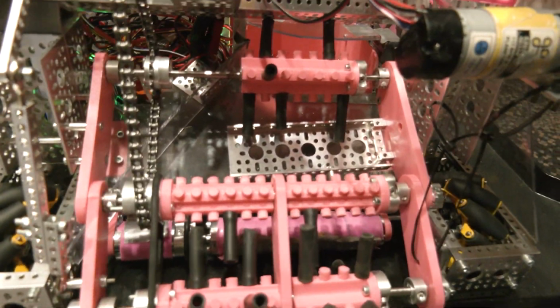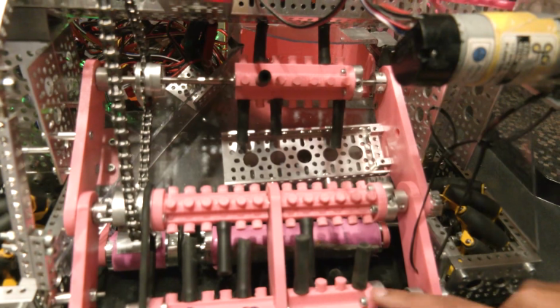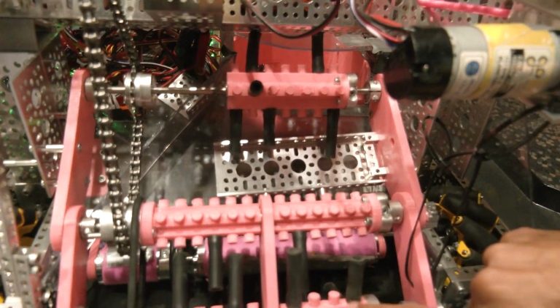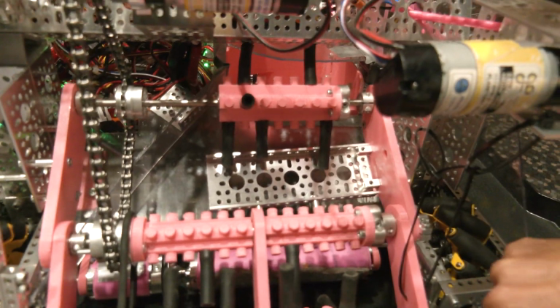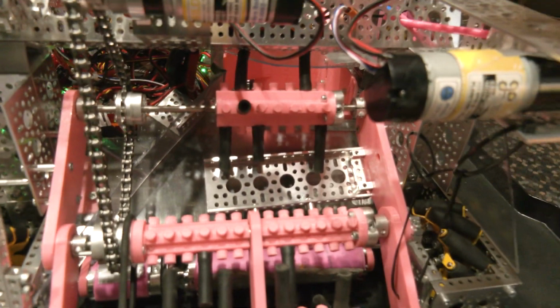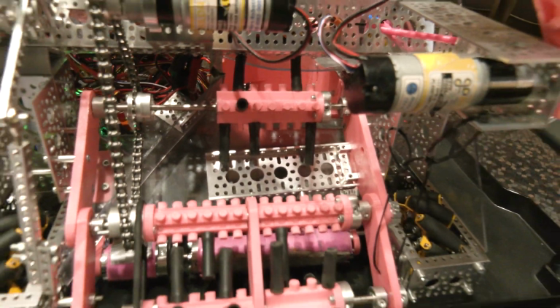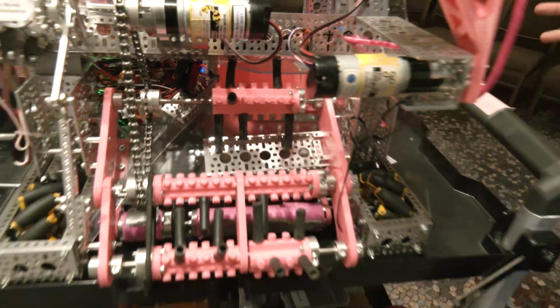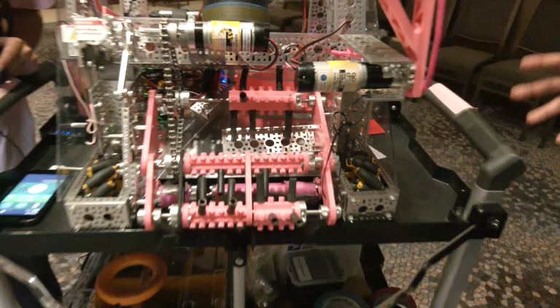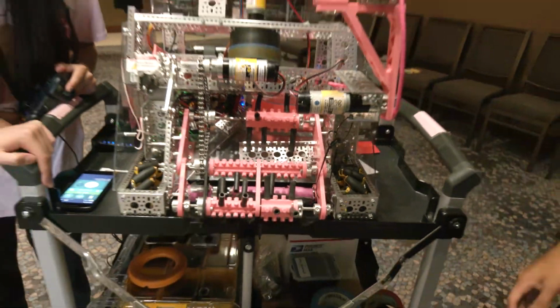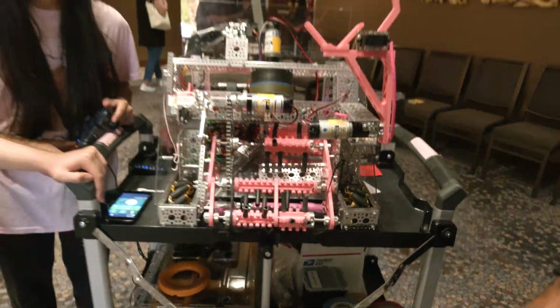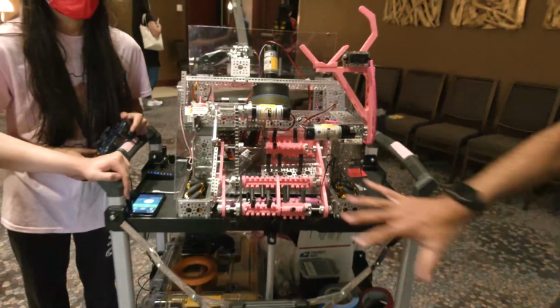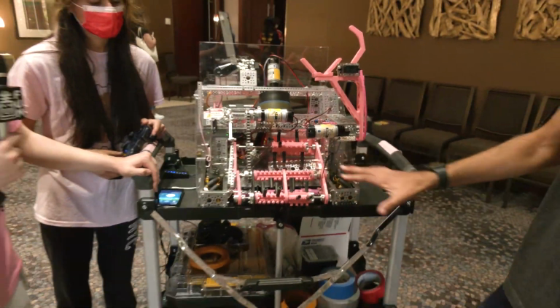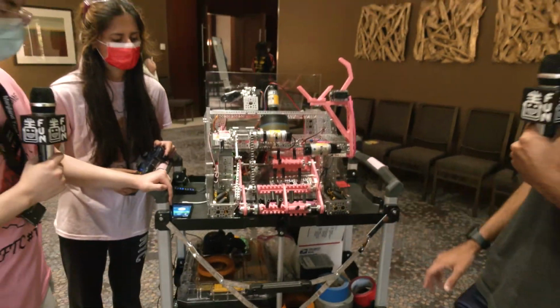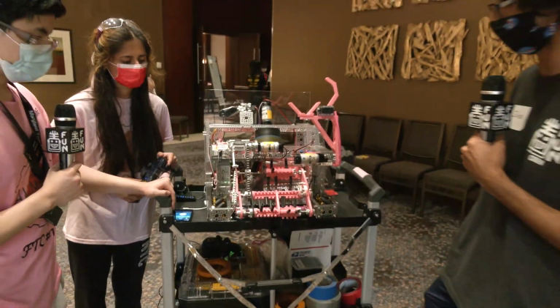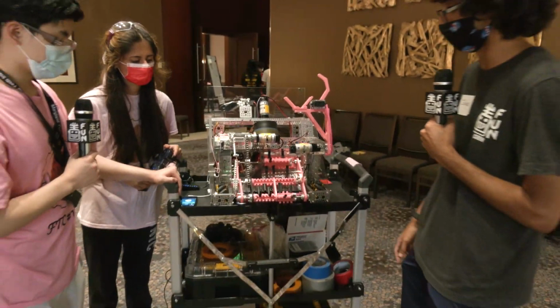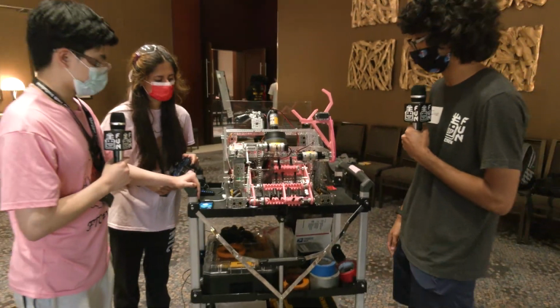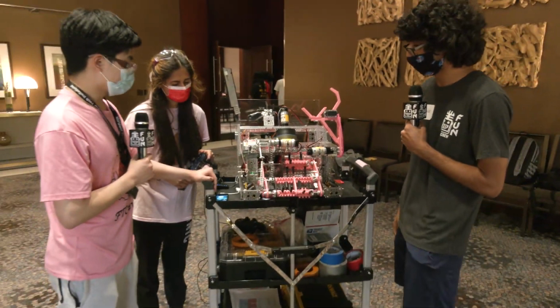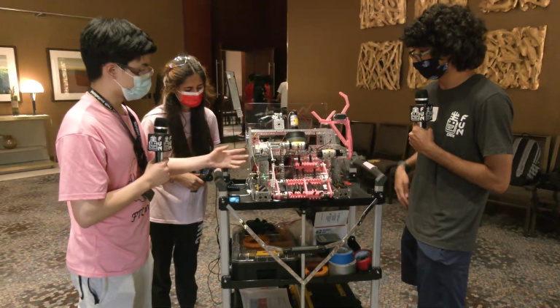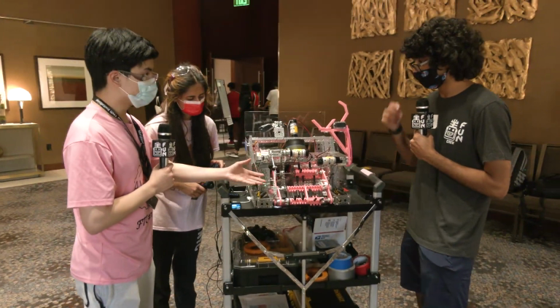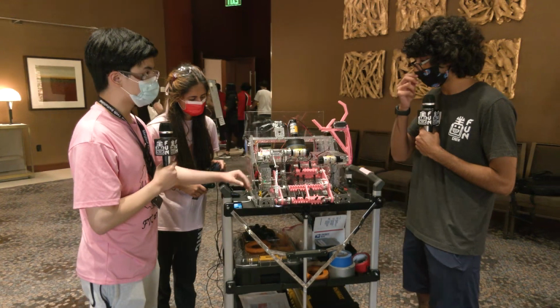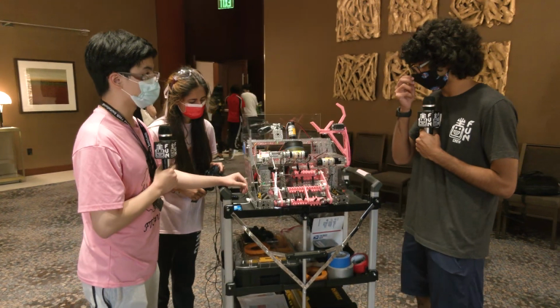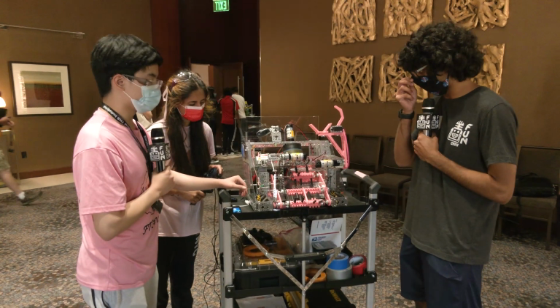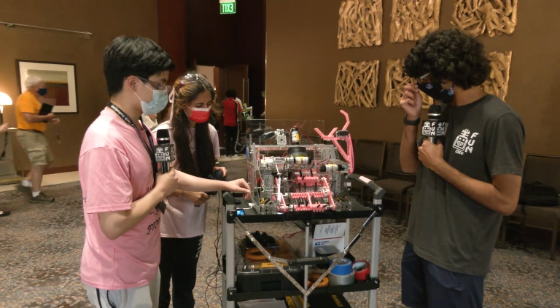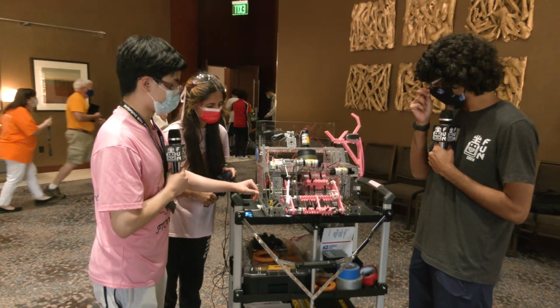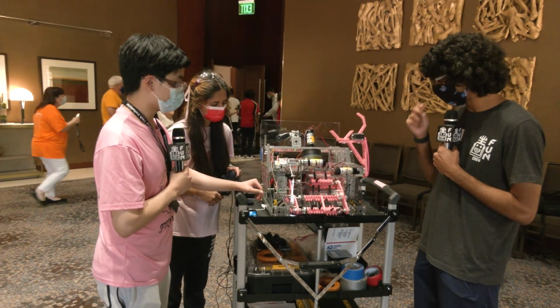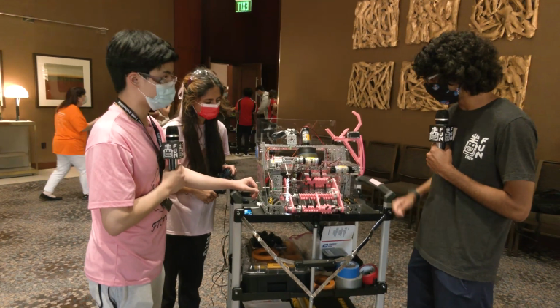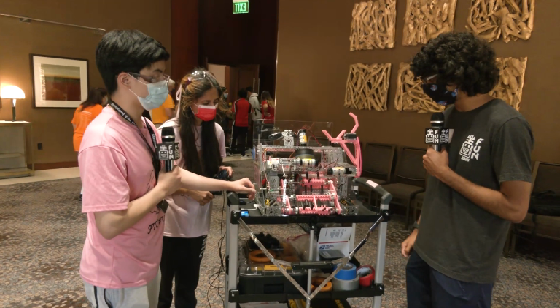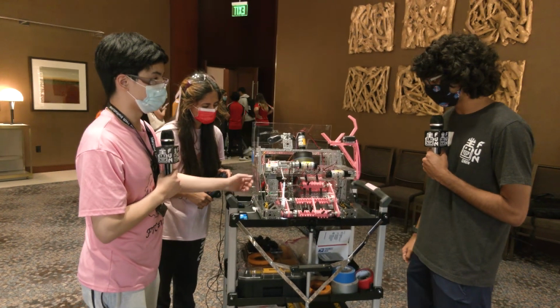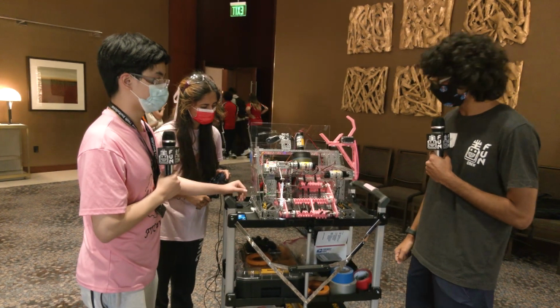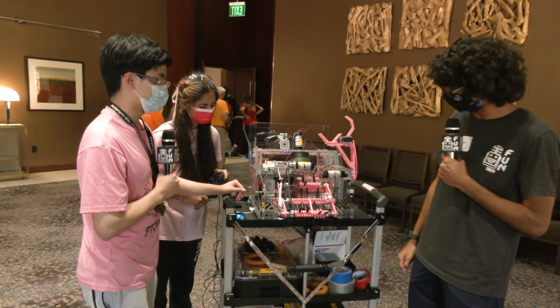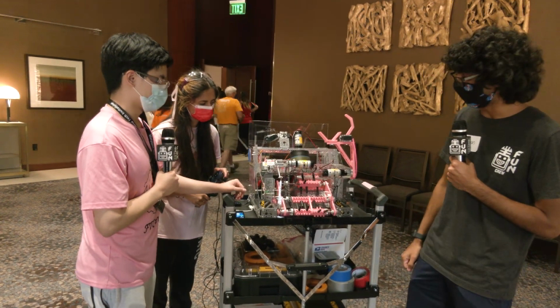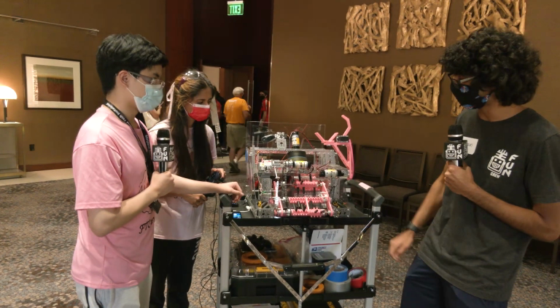Is this PLA or PETG — what materials are you using for all this 3D printing? All of the material that we used on our robot is going to be PLA.